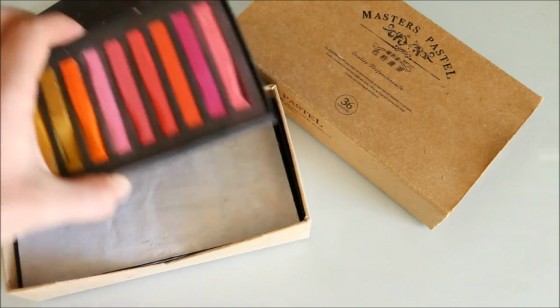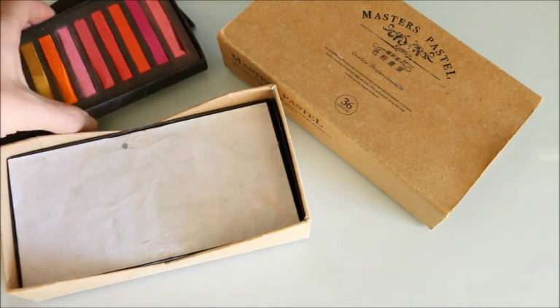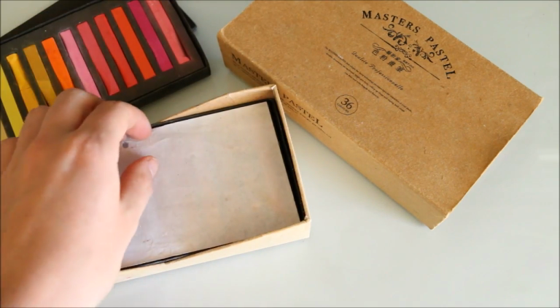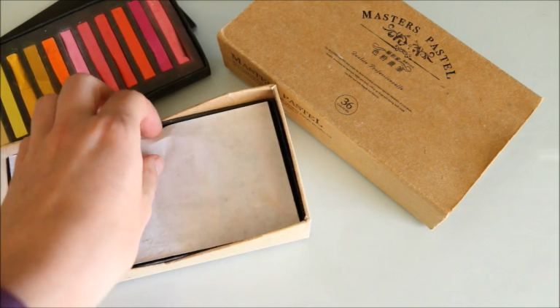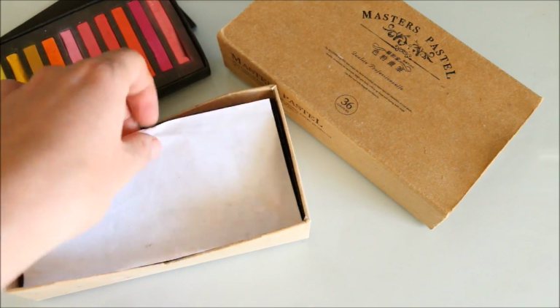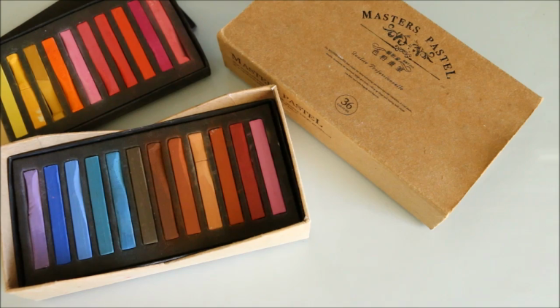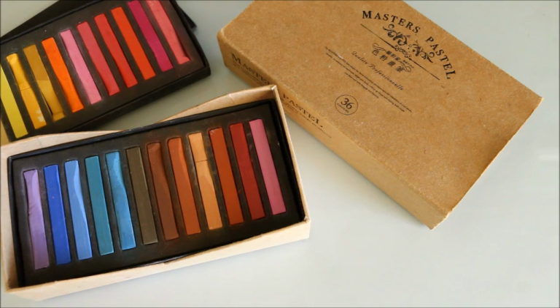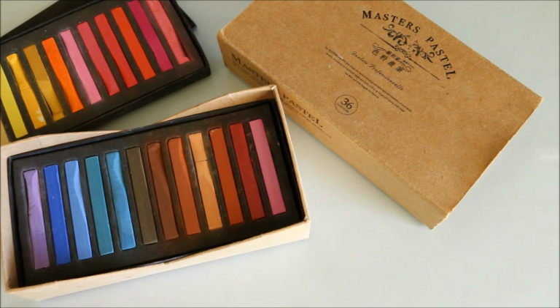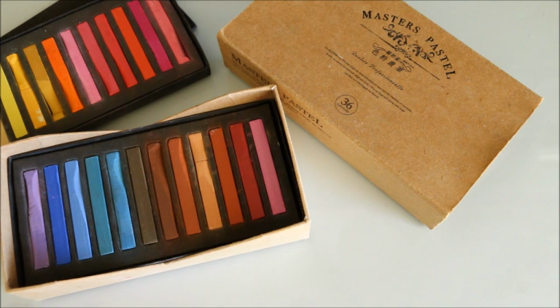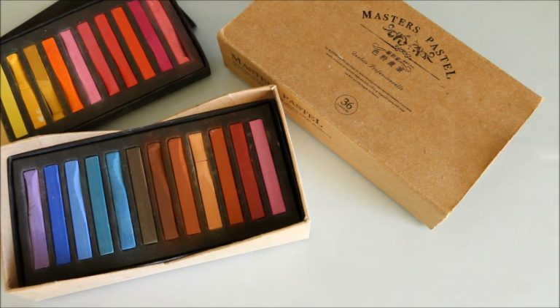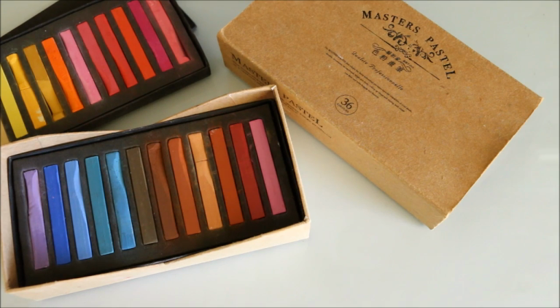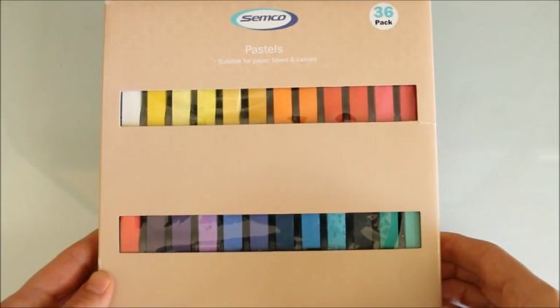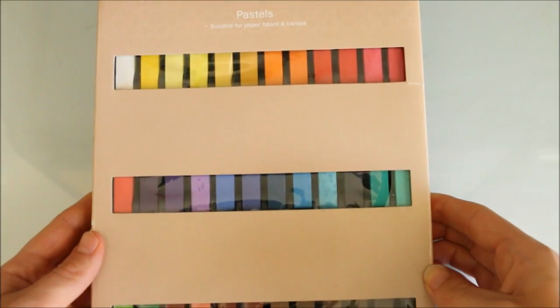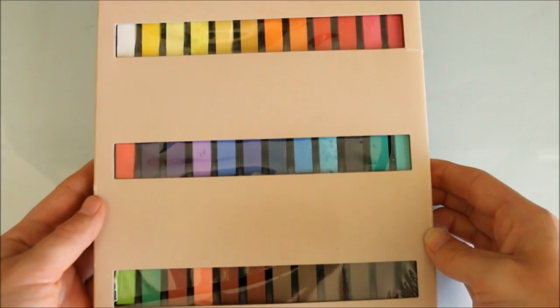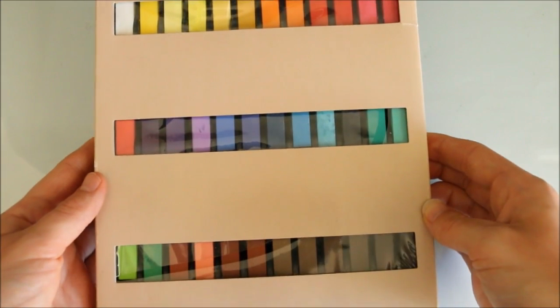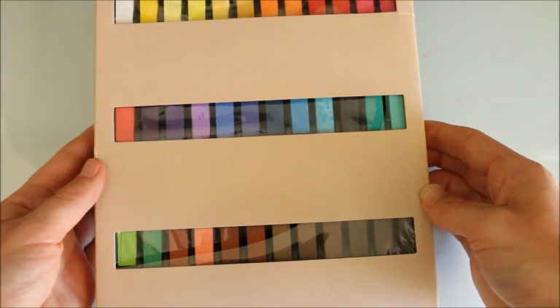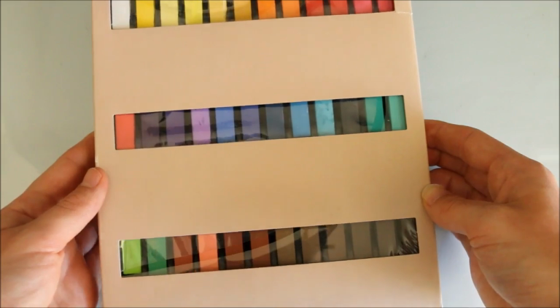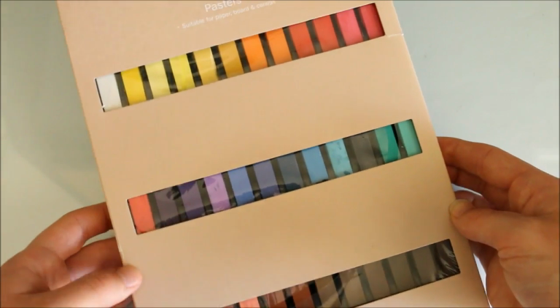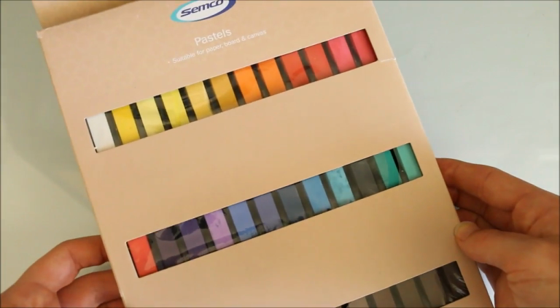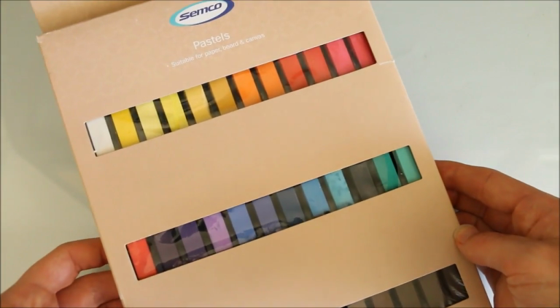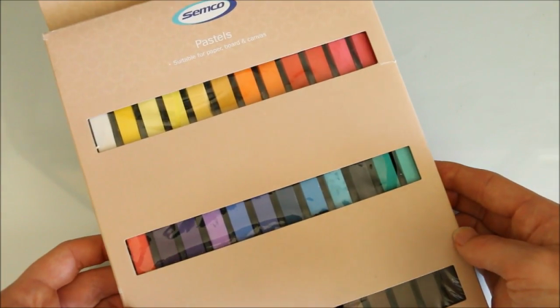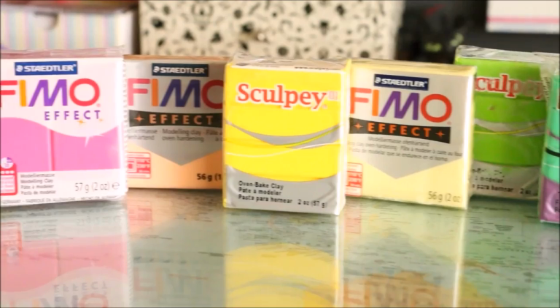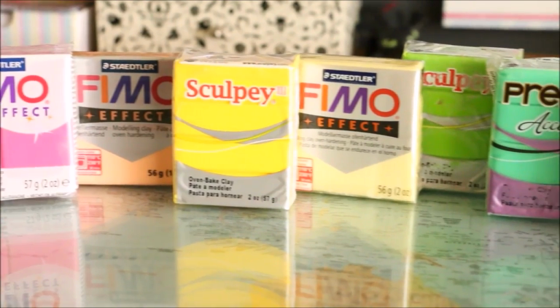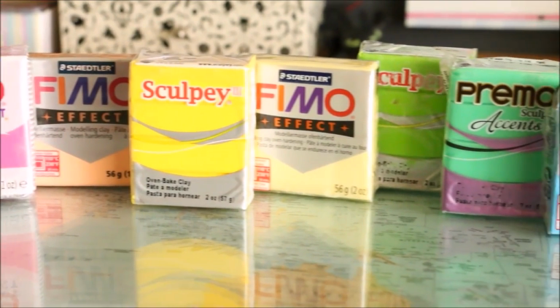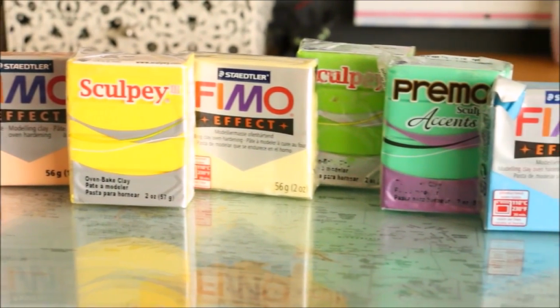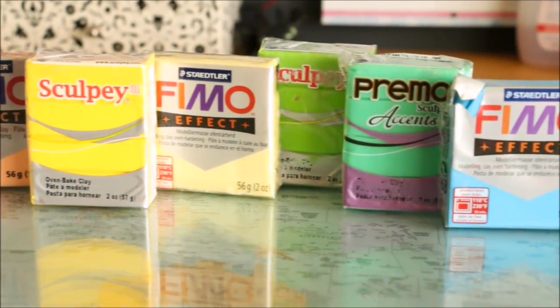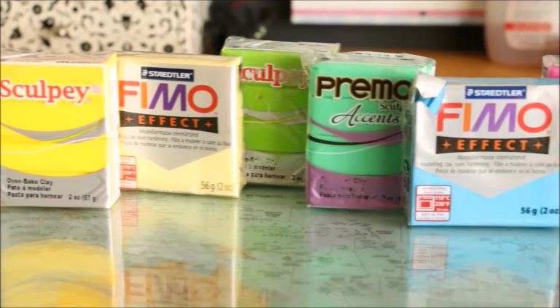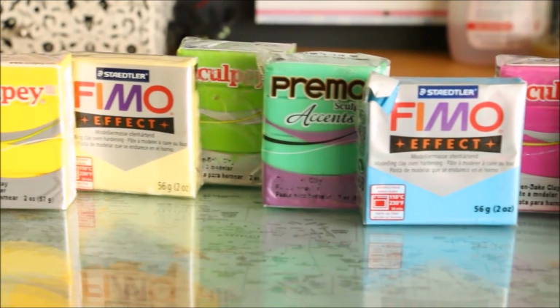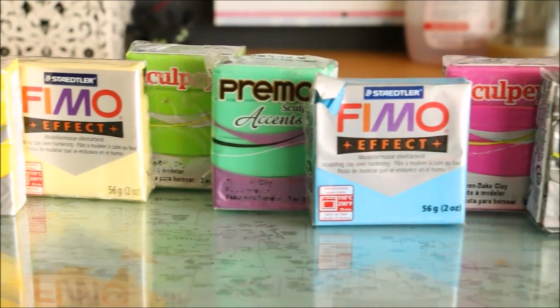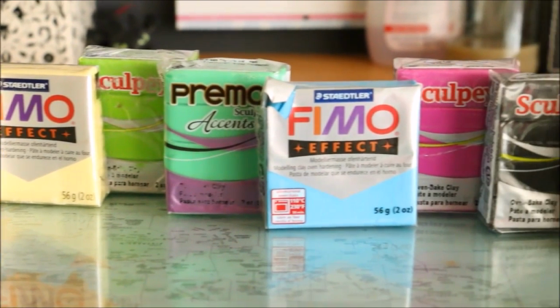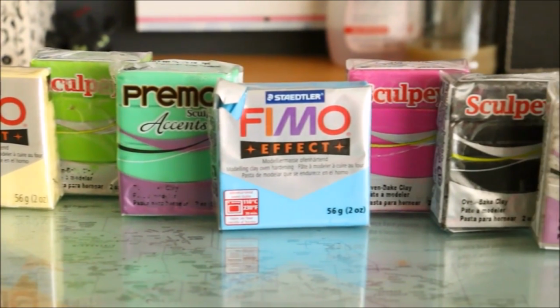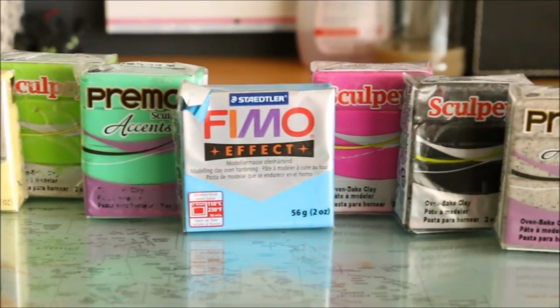The other thing I'm going to be using is some chalk pastels. I got this pack from eBay by searching for hair chalk, and this pack here is from a local craft store. If you don't have chalk pastels or don't want to use them, using colored clay will also work as well.